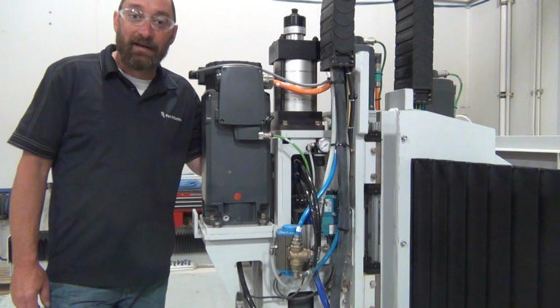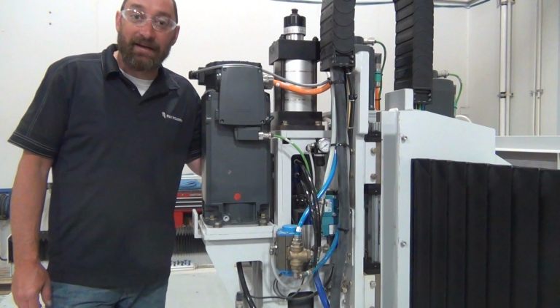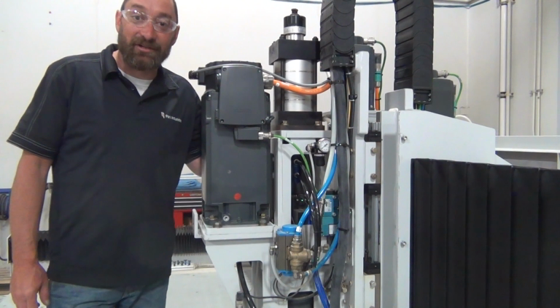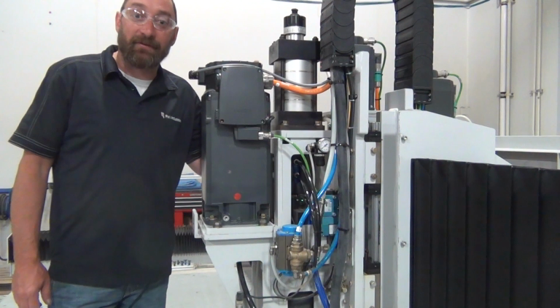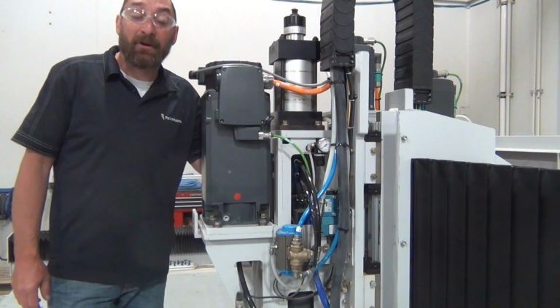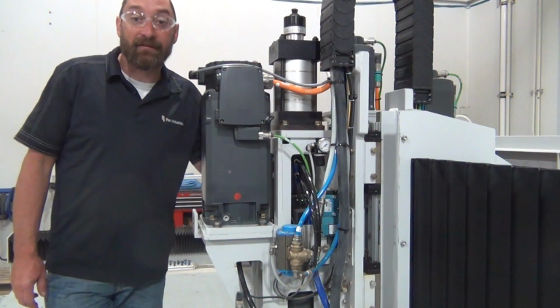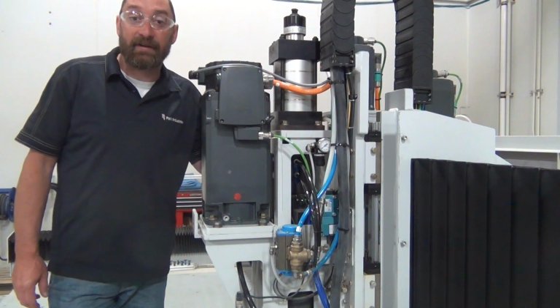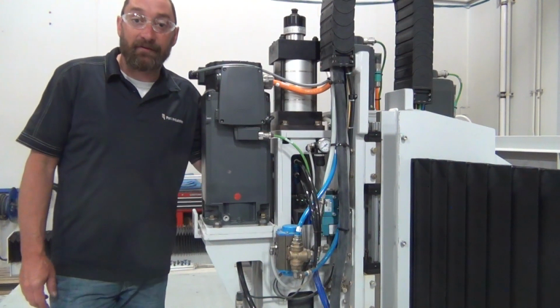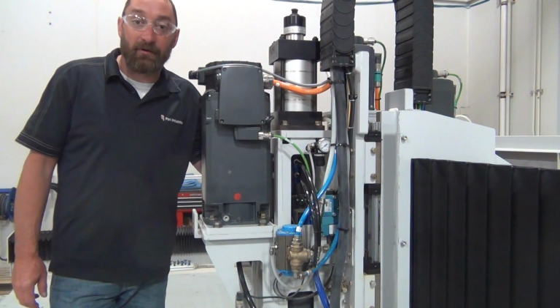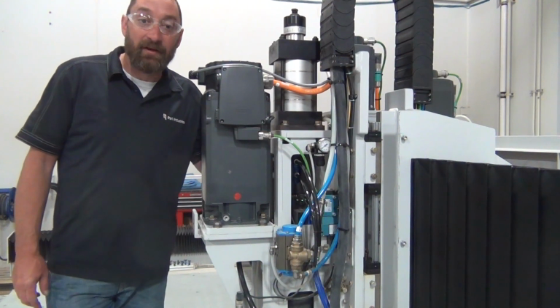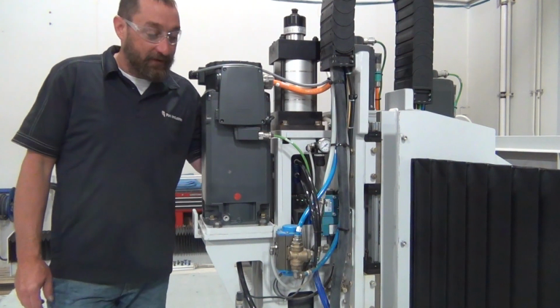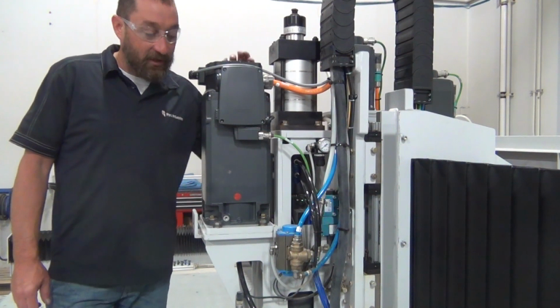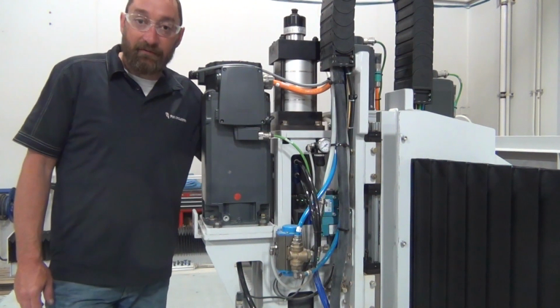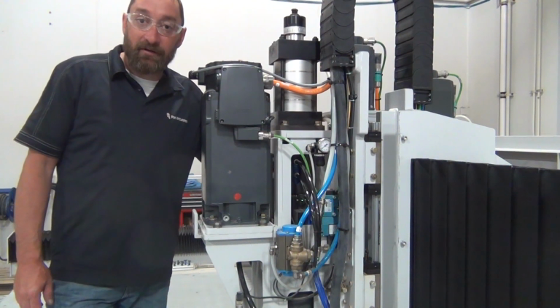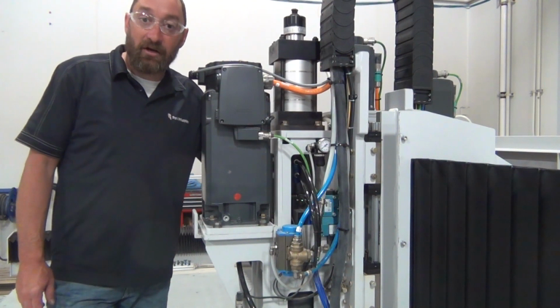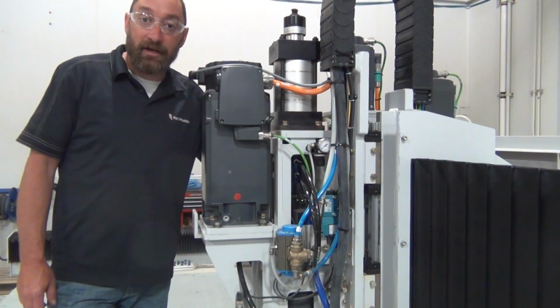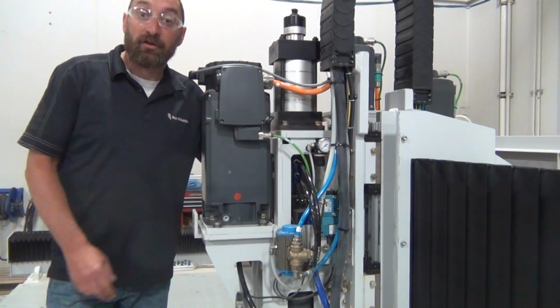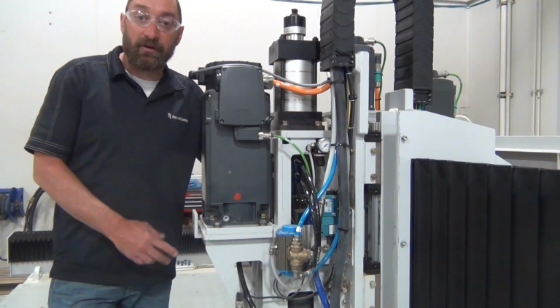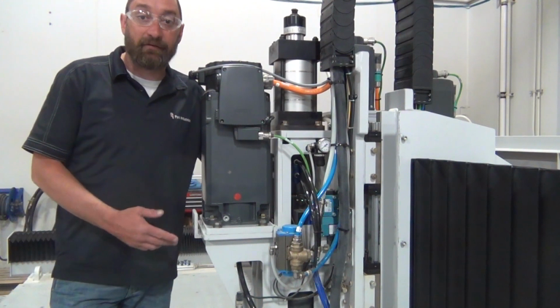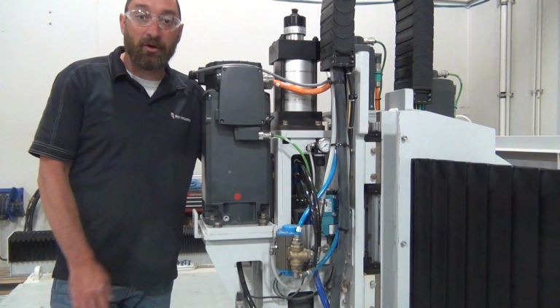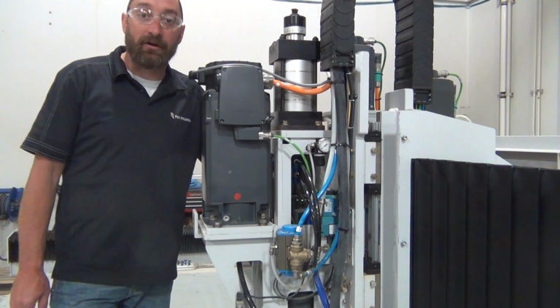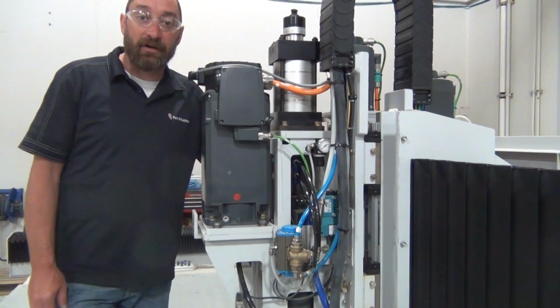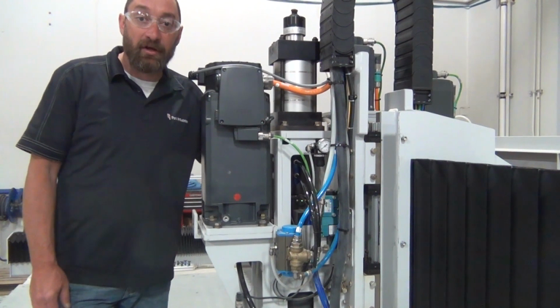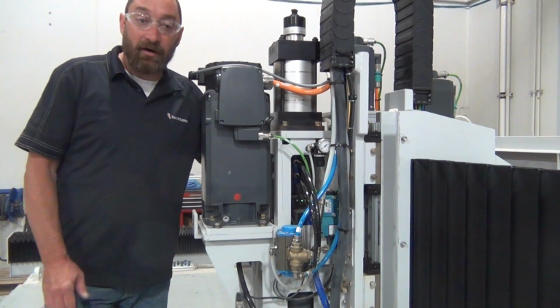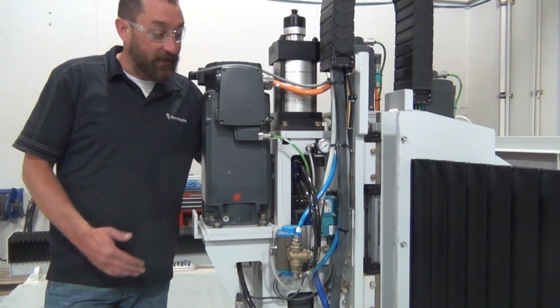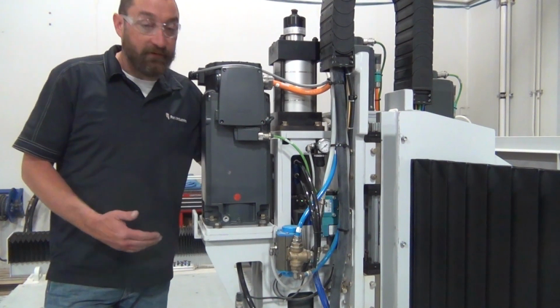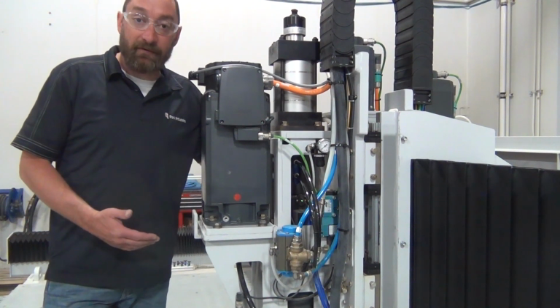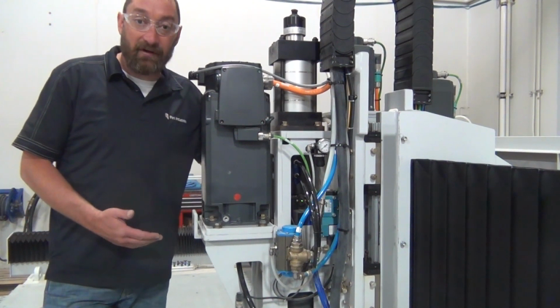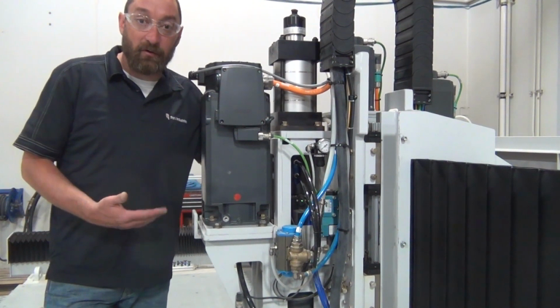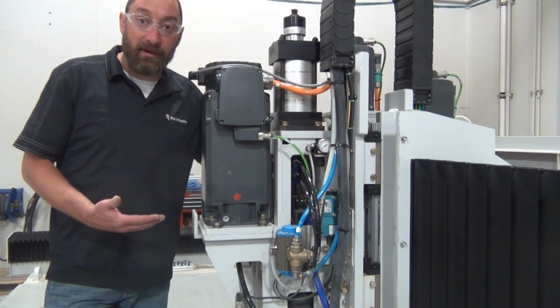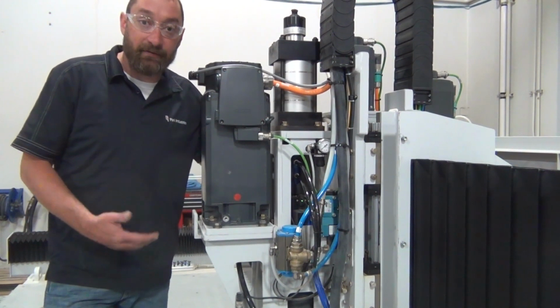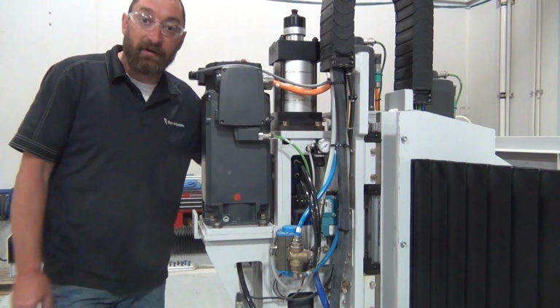Hi, I'm Josh with Park Industries Technical Support. Today we're going to have a video here on showing you how to swap your water union out of a Tiny 2000 series or 3000 series.